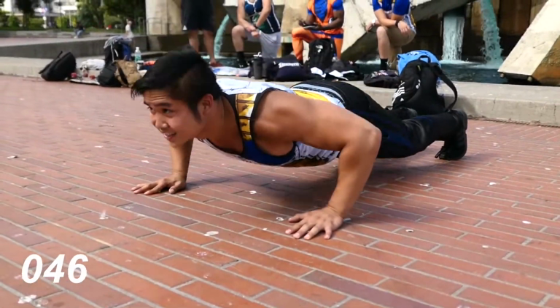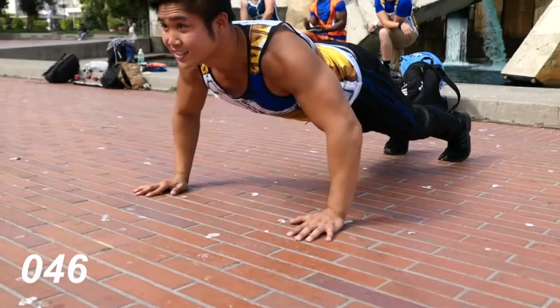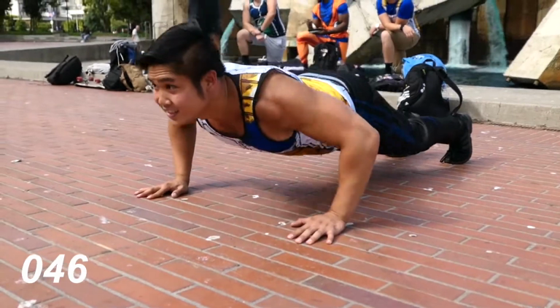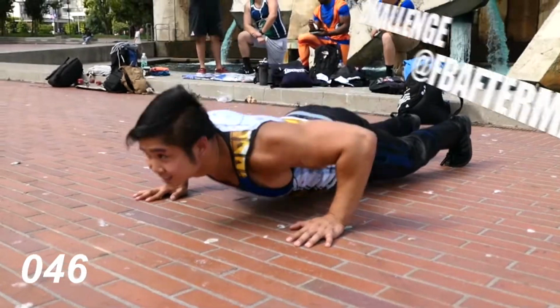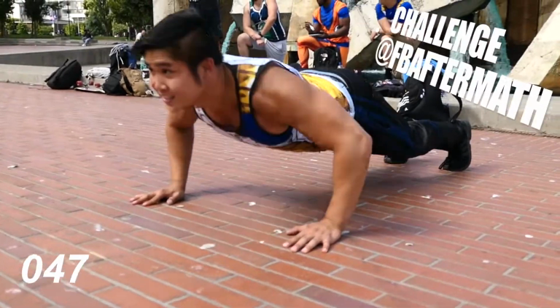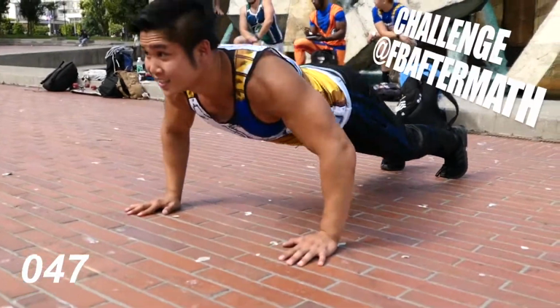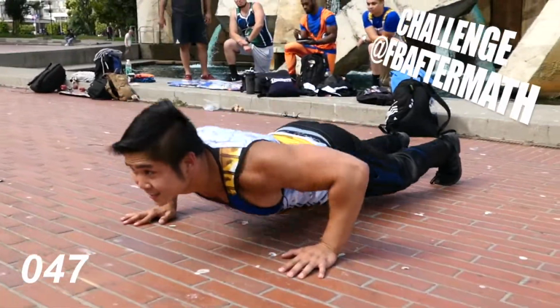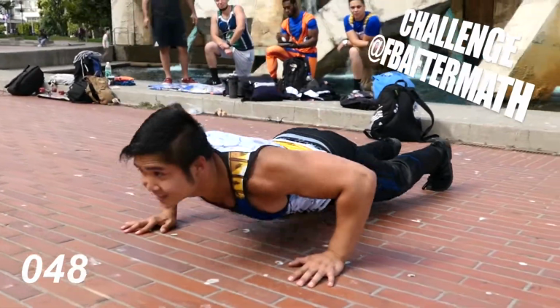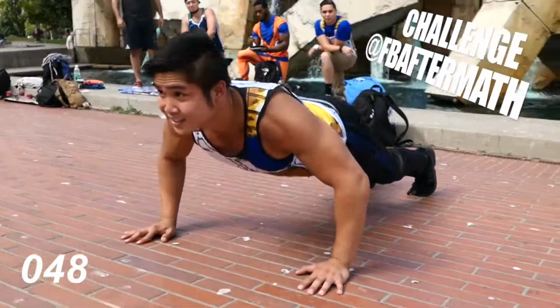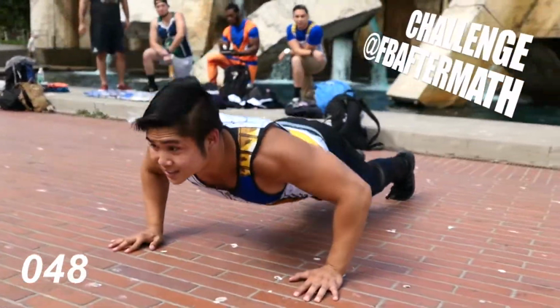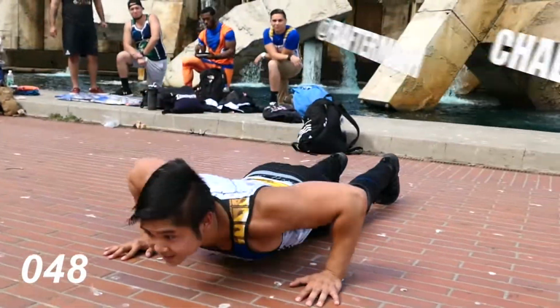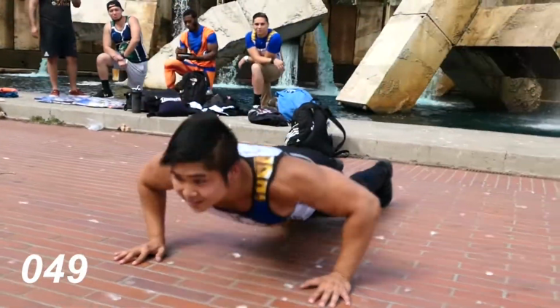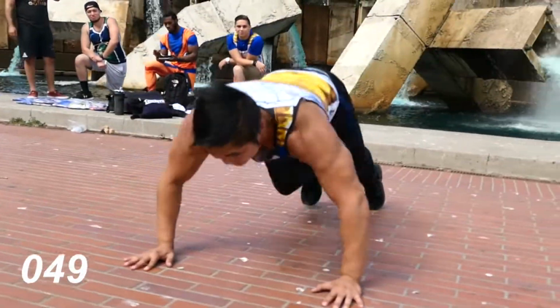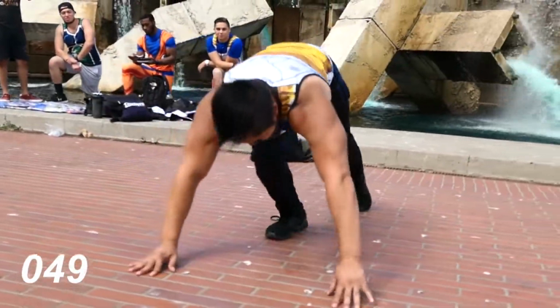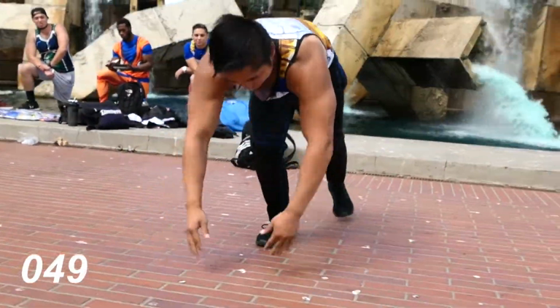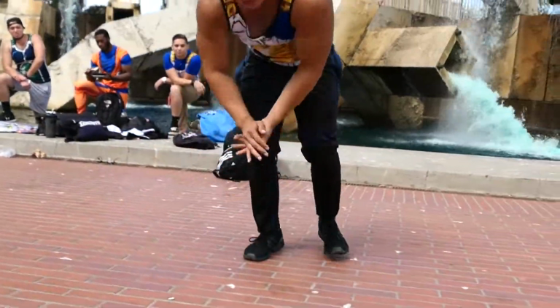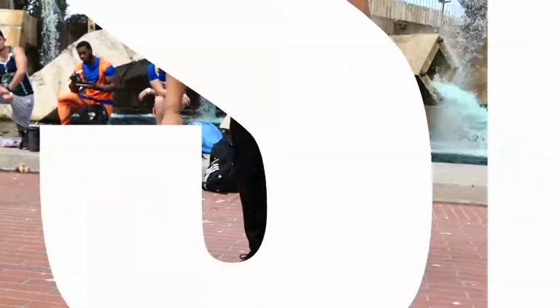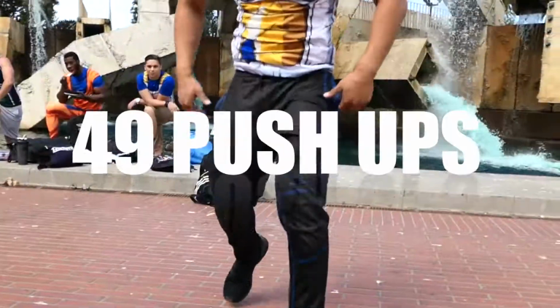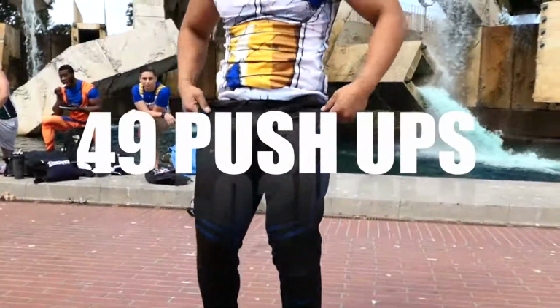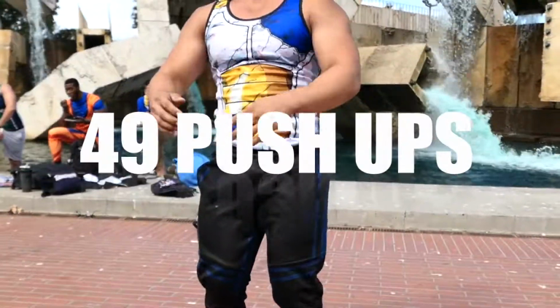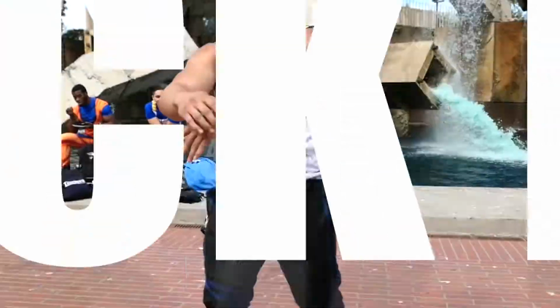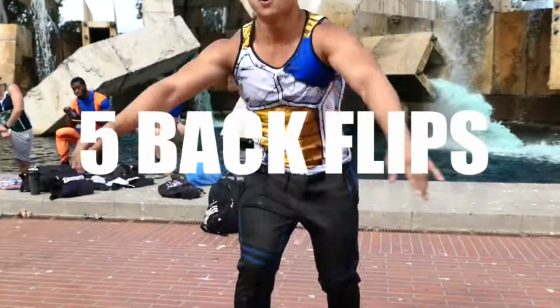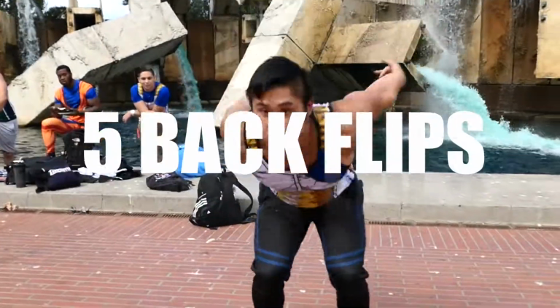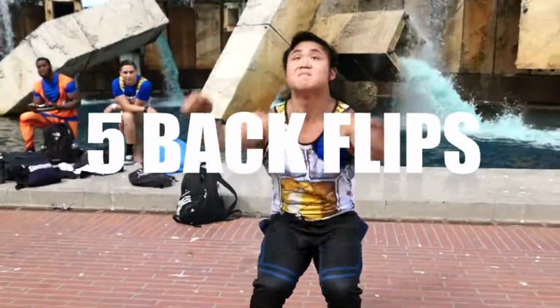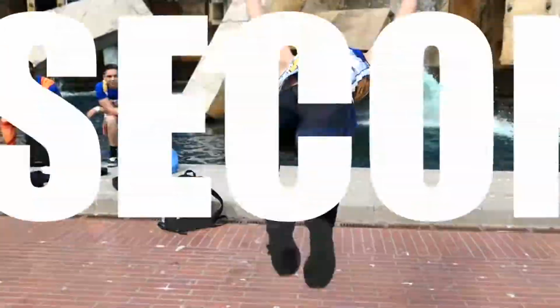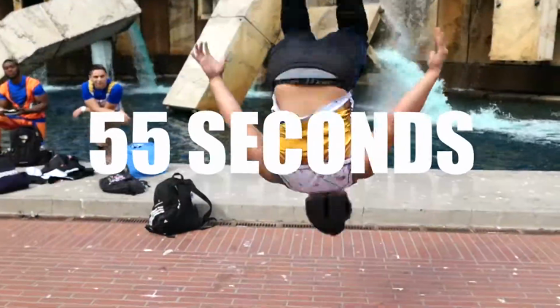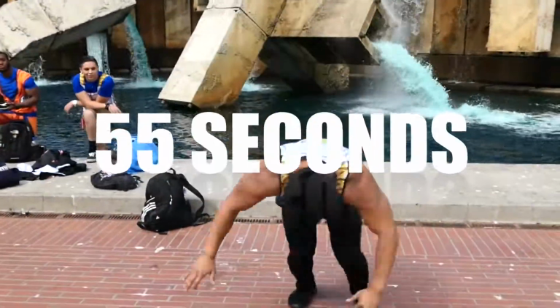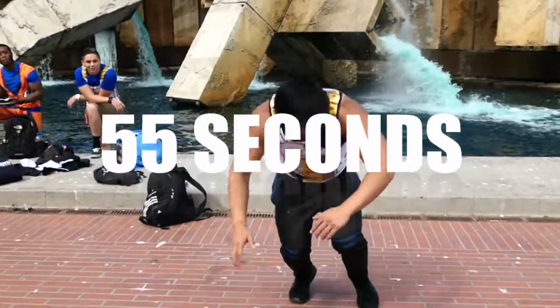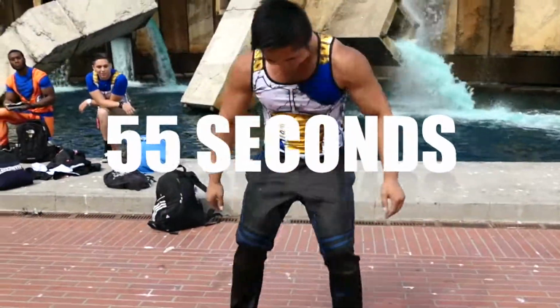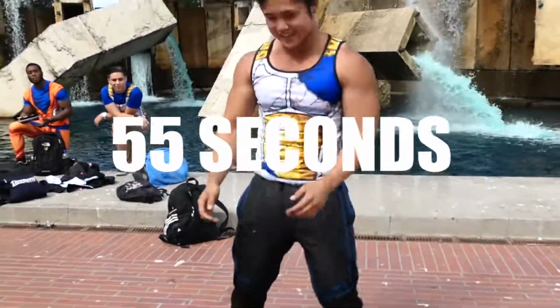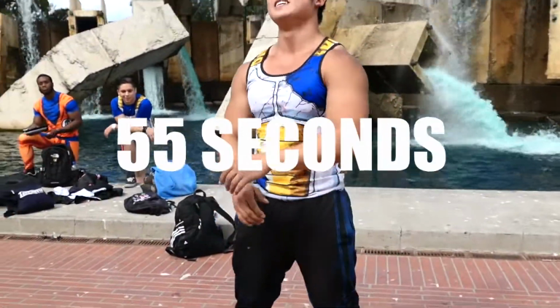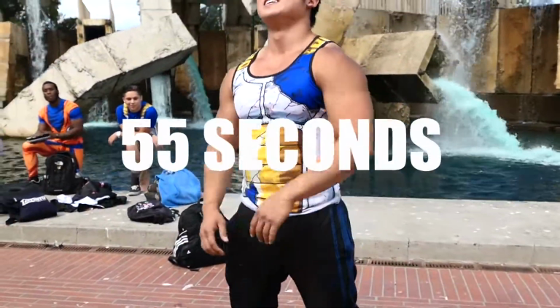Shirts are on, what you got bro? Nice. Alright.